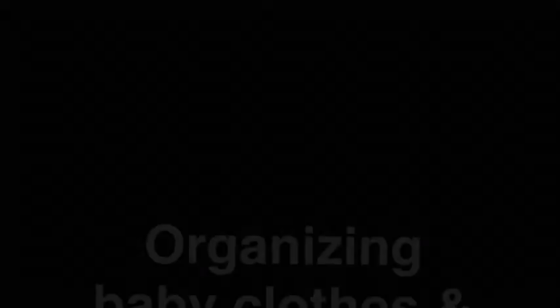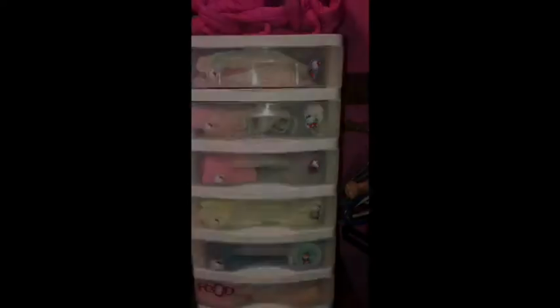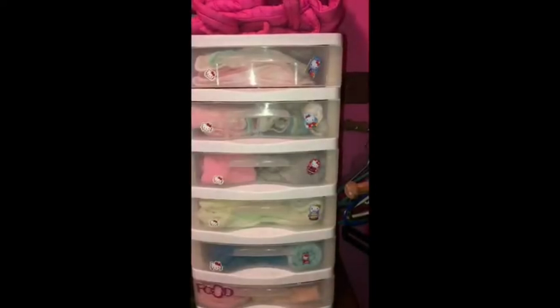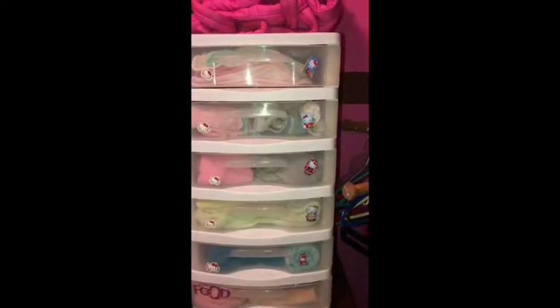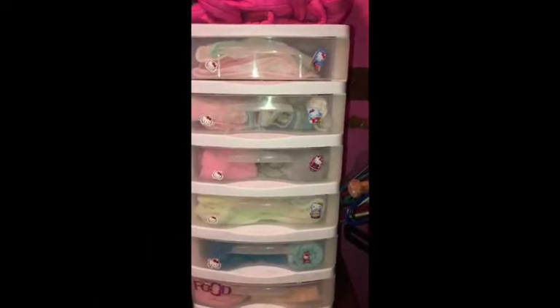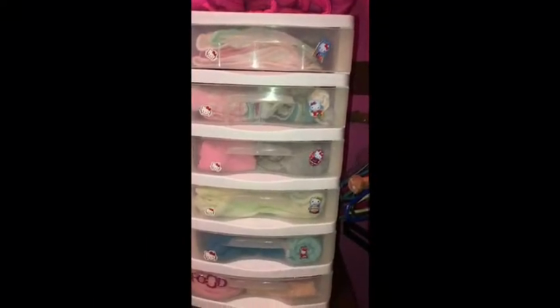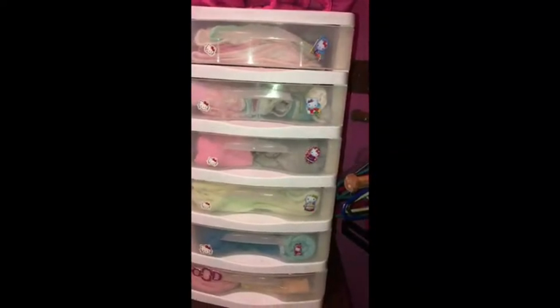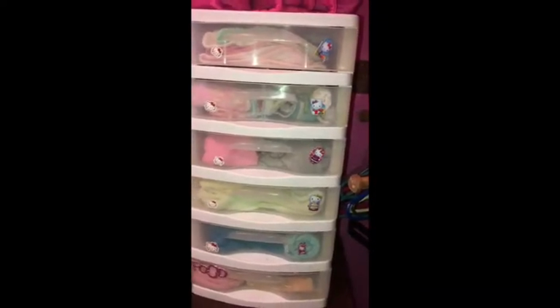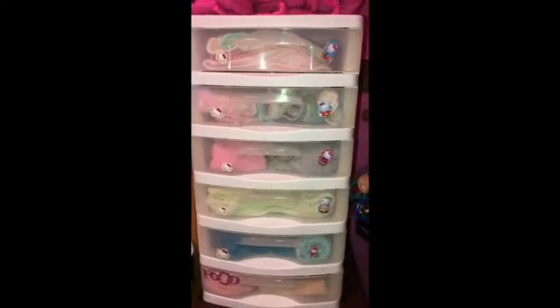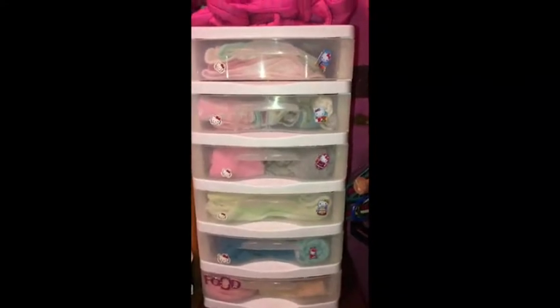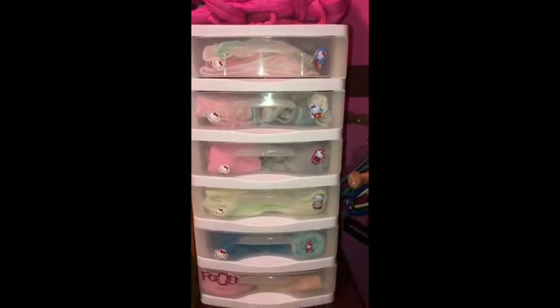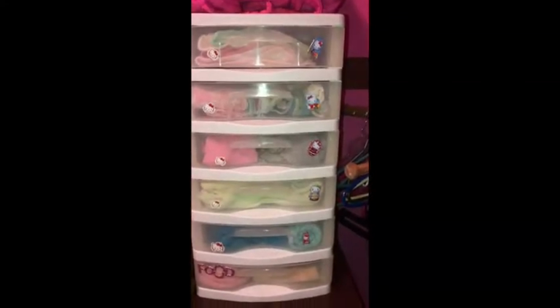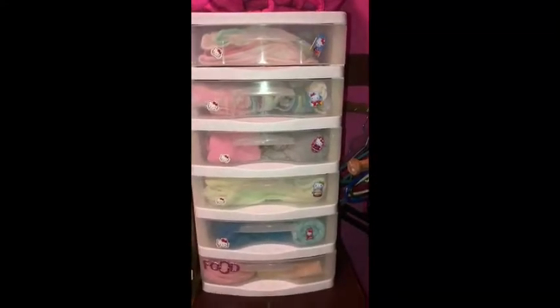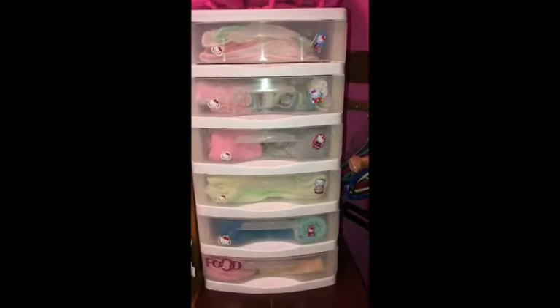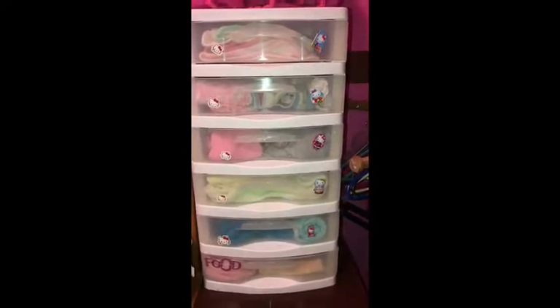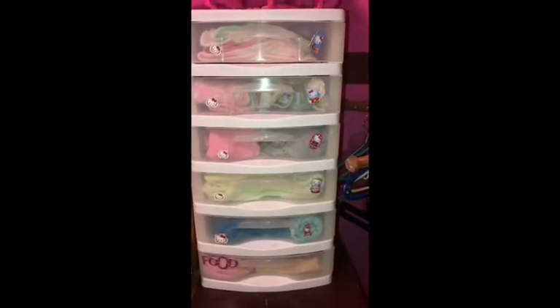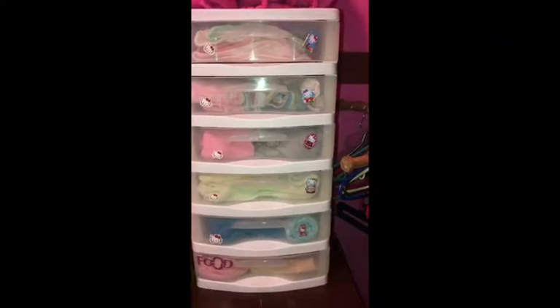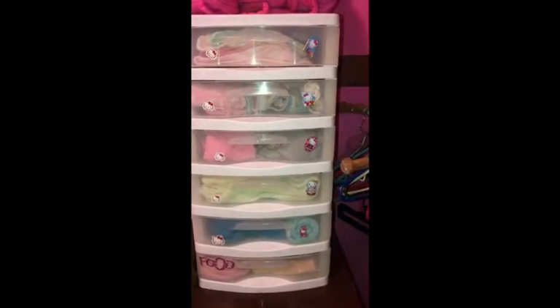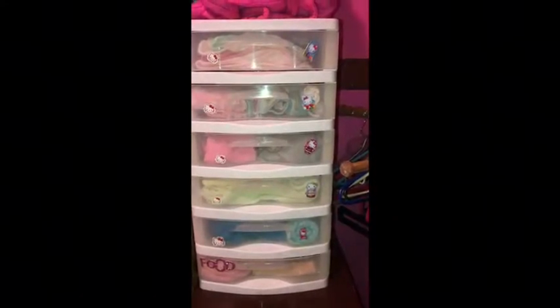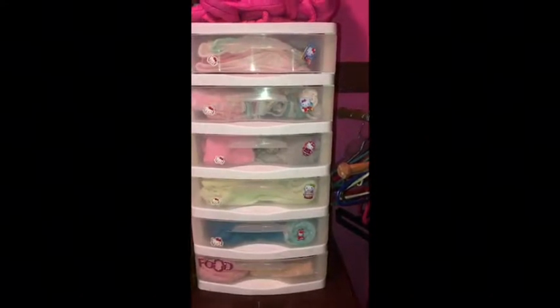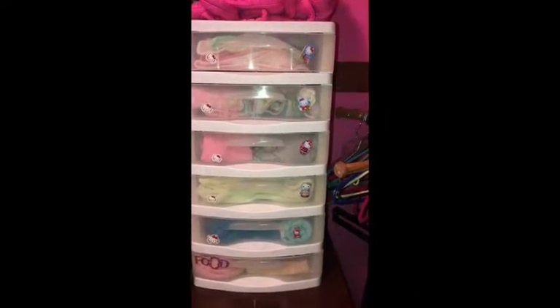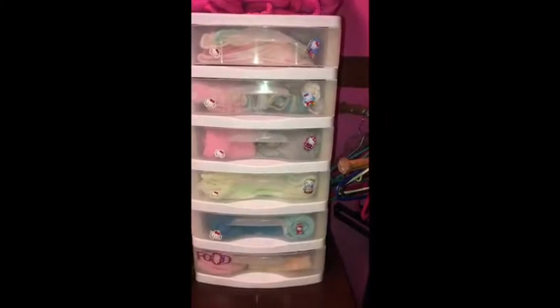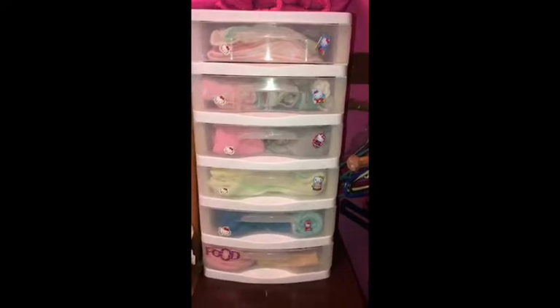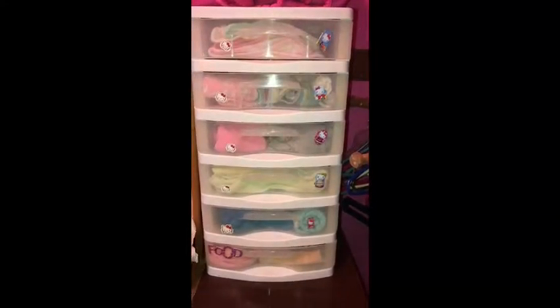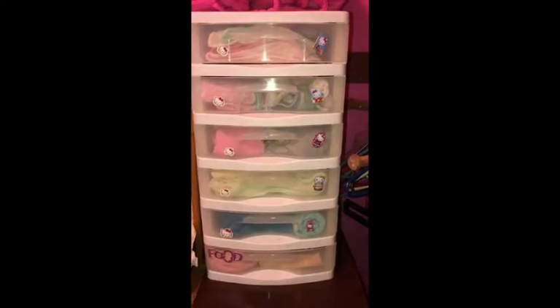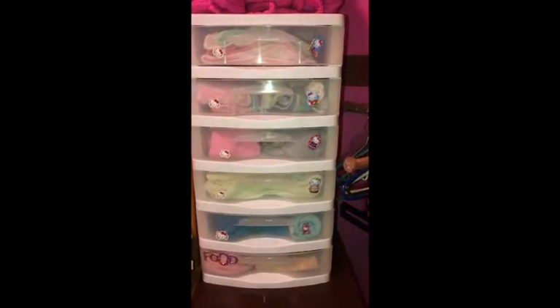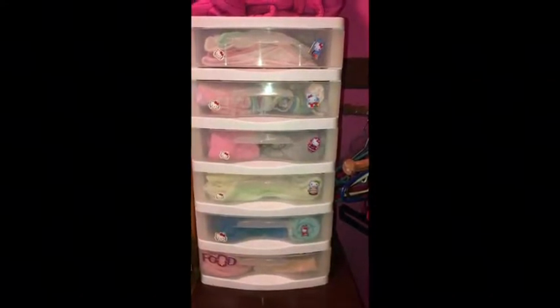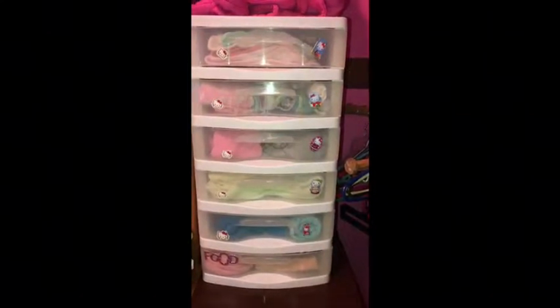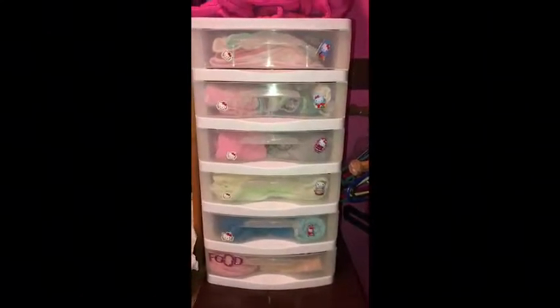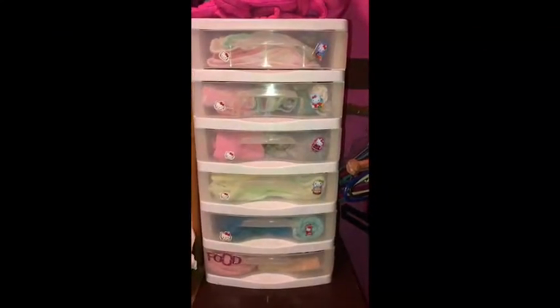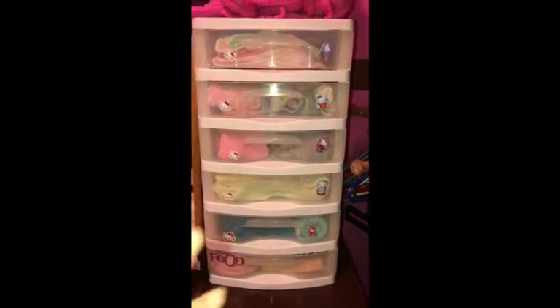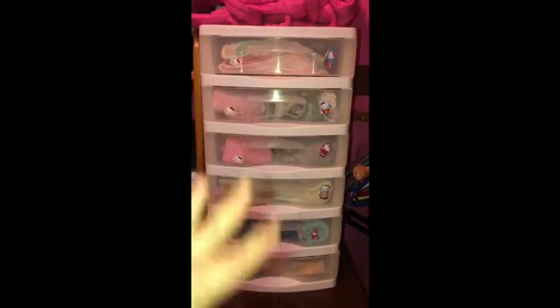As a nanny who lives in a small house, I usually get asked where I put the baby's things. And everything is organized, and their clothes look like this.